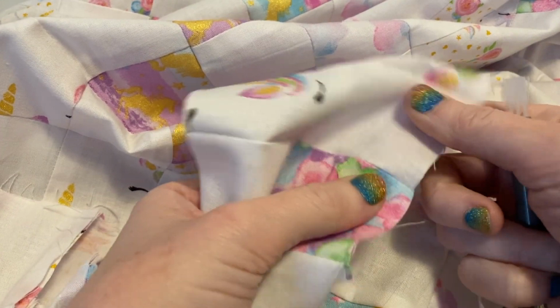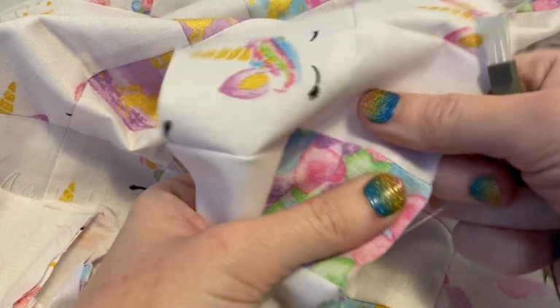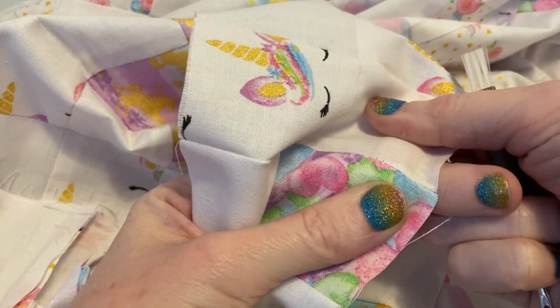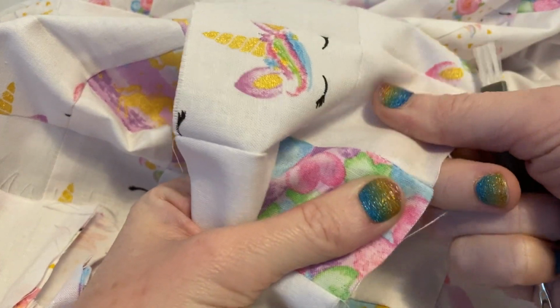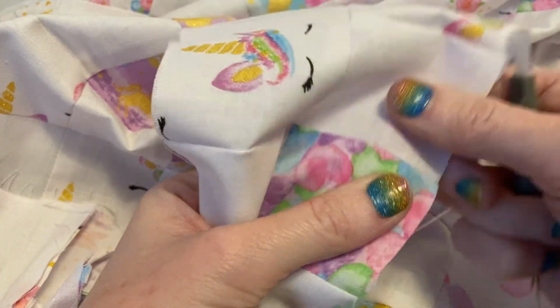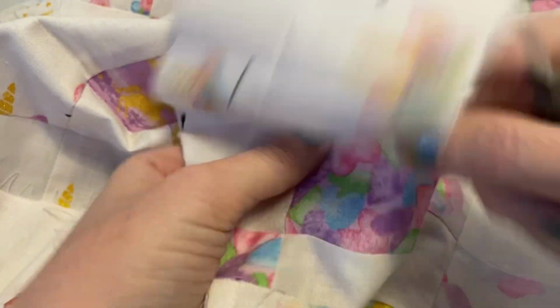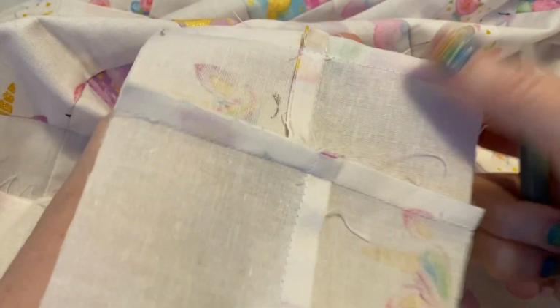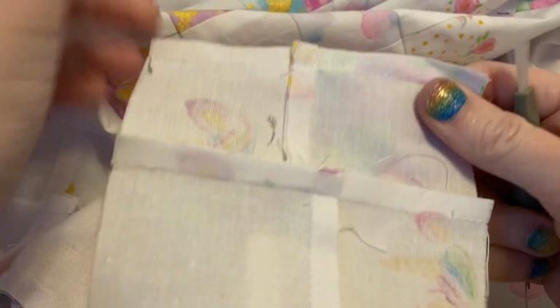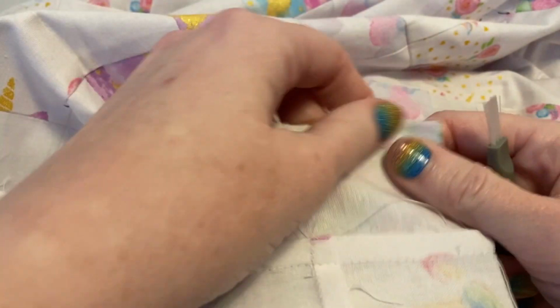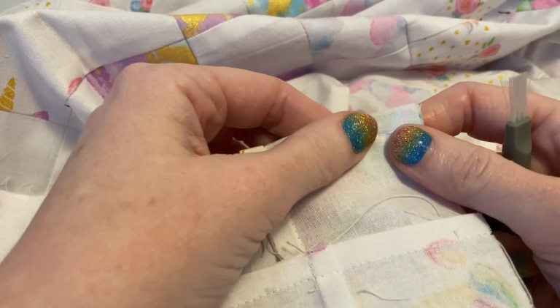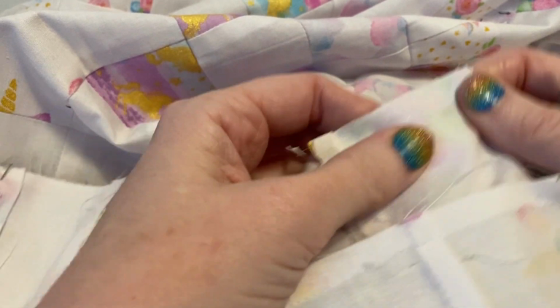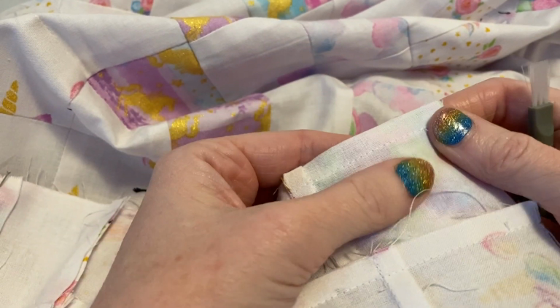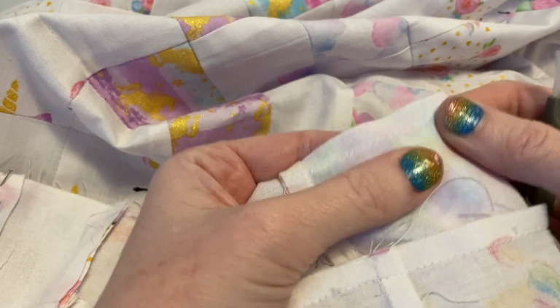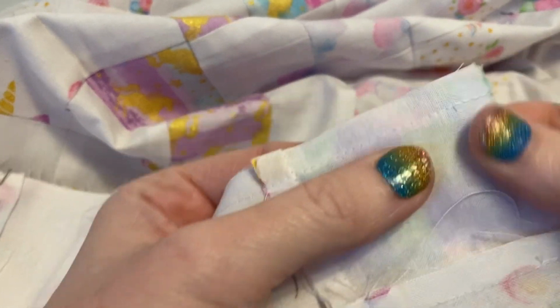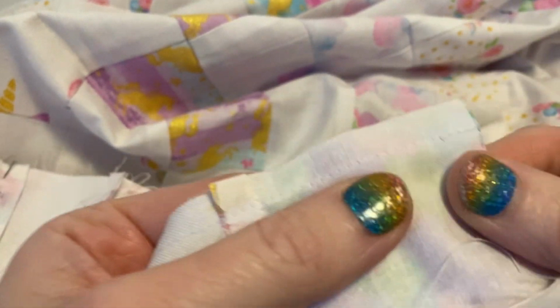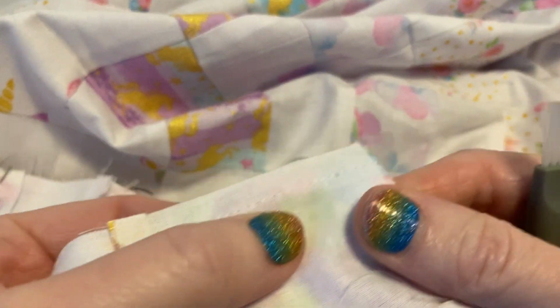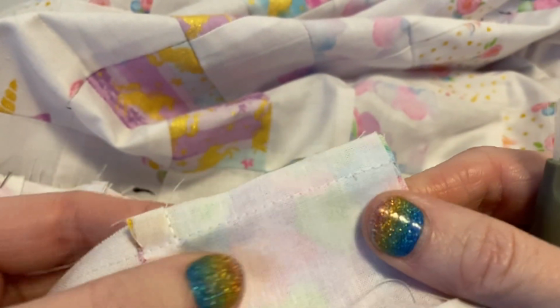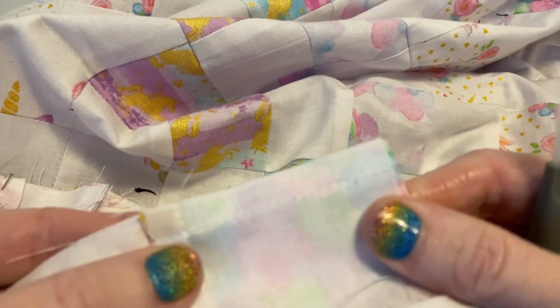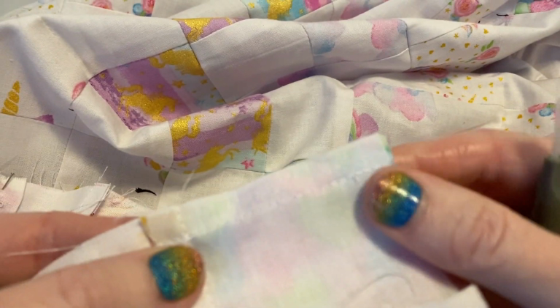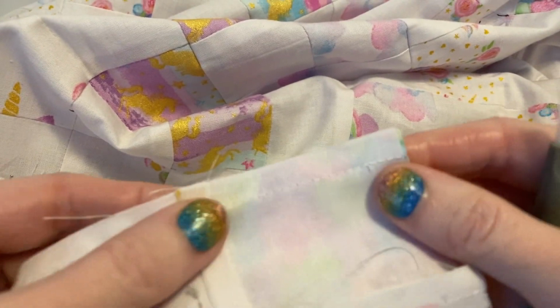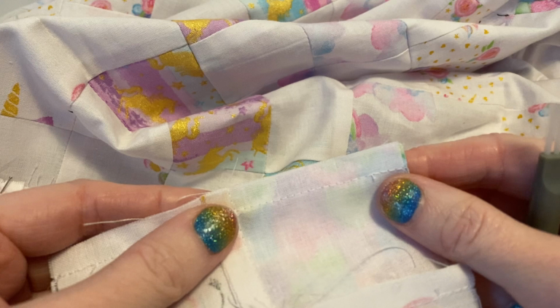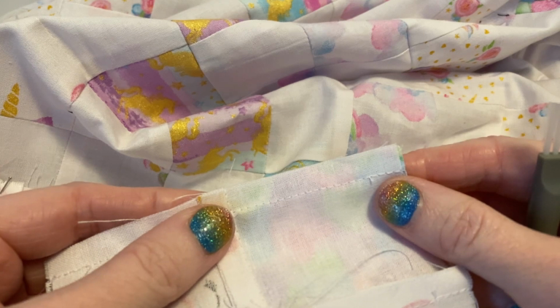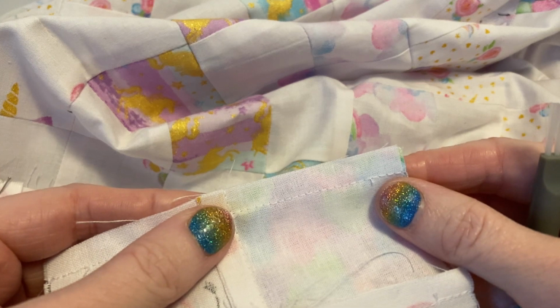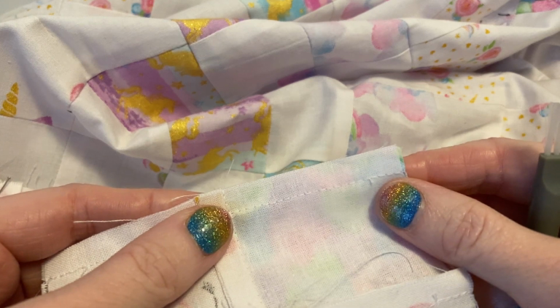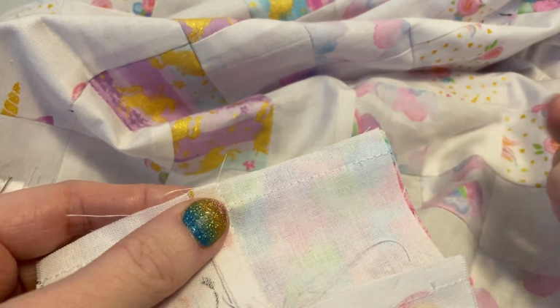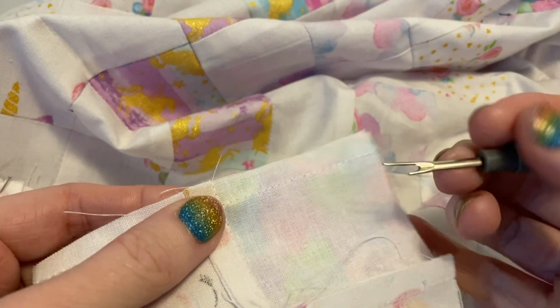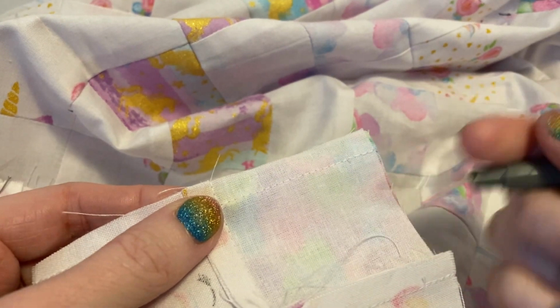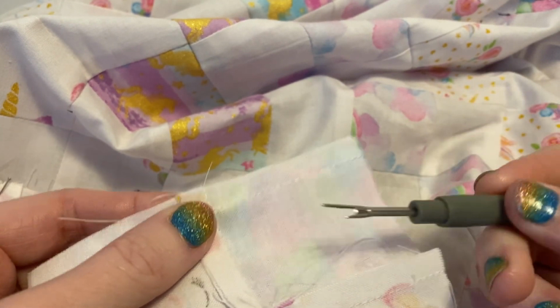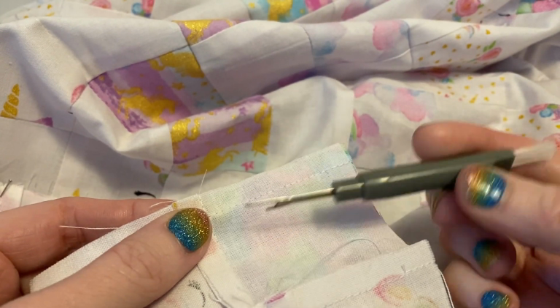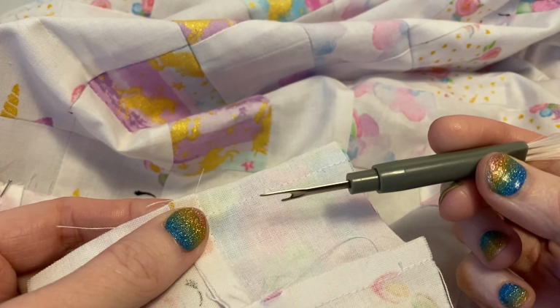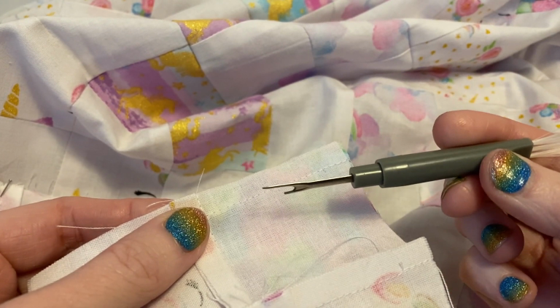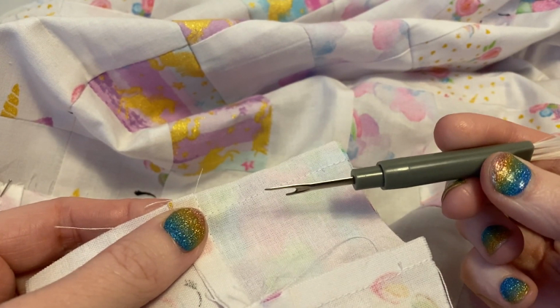I figured I would show you how to take out a seam. Hopefully you can see the stitches there — this is a seam ripper.